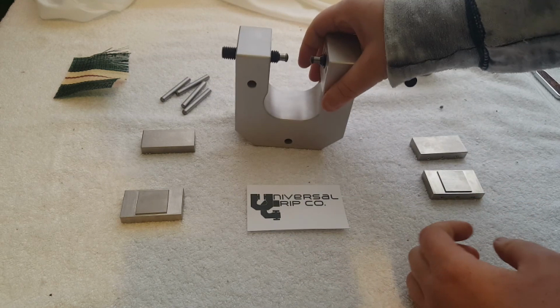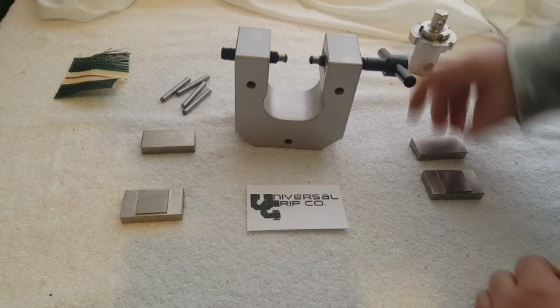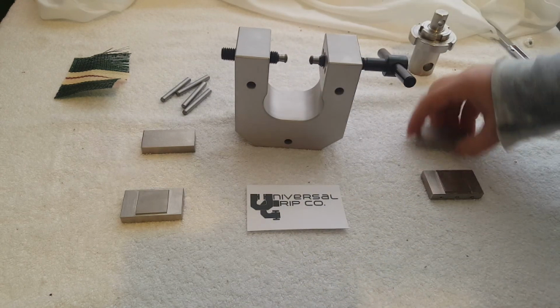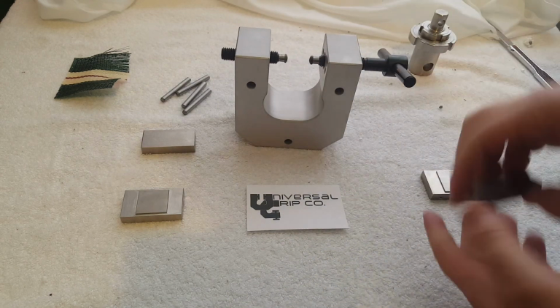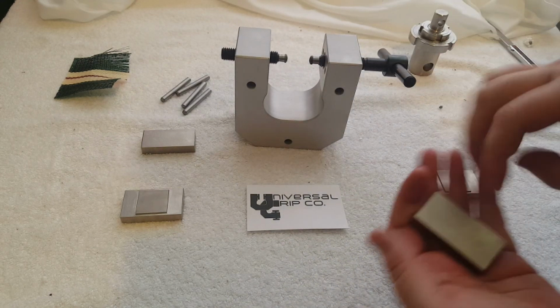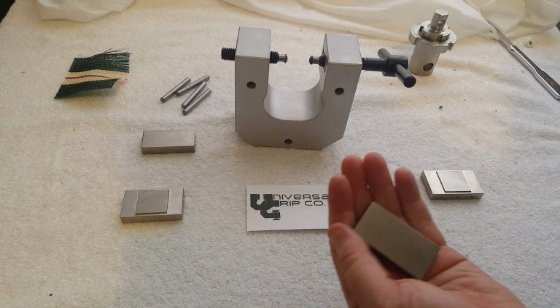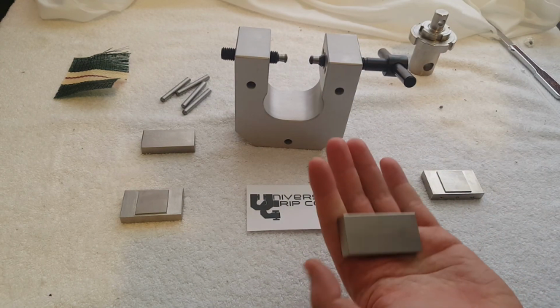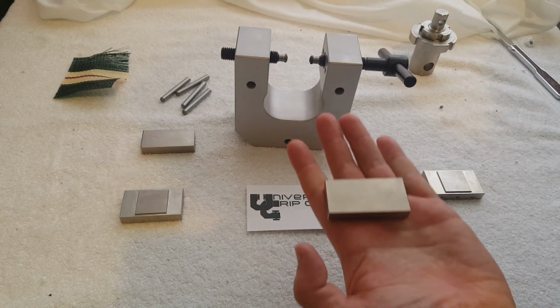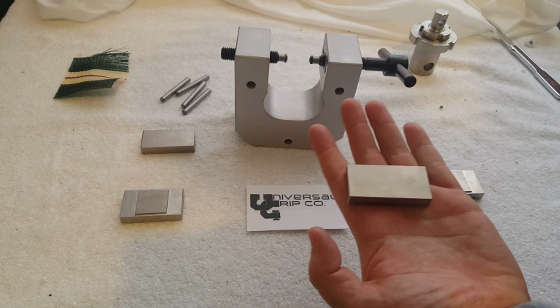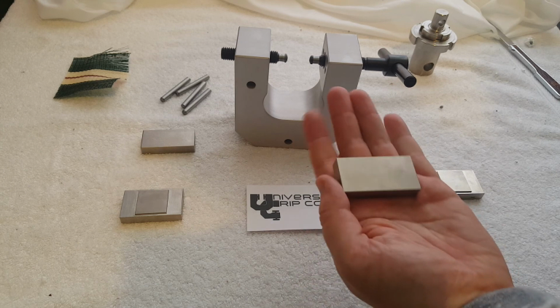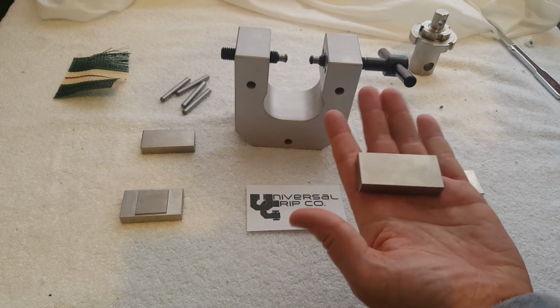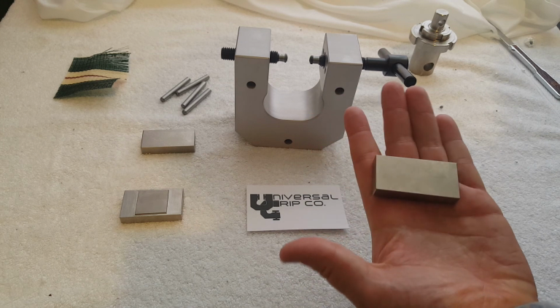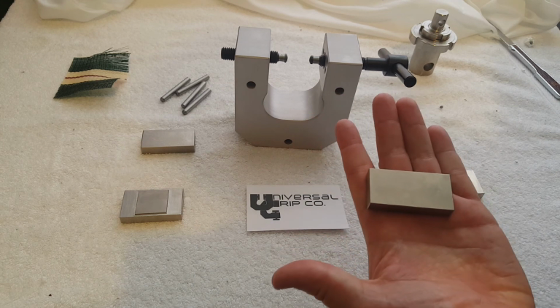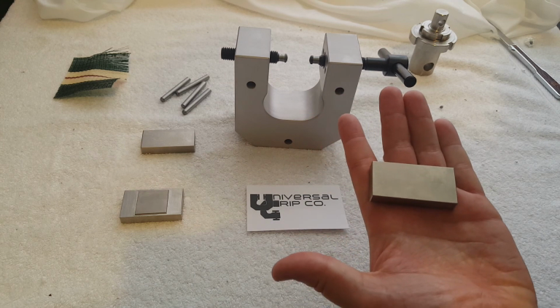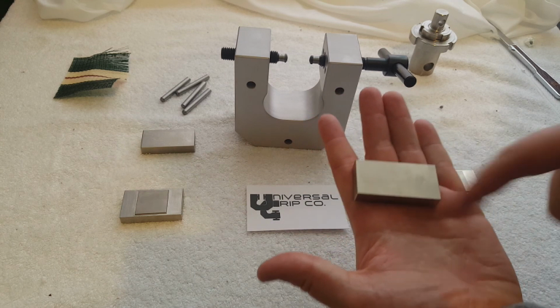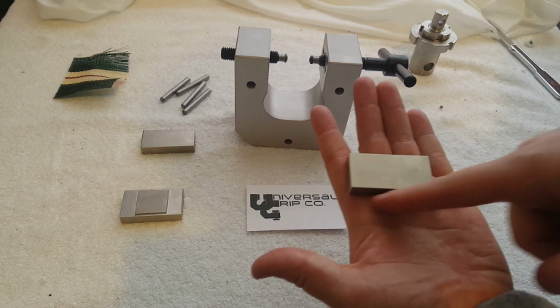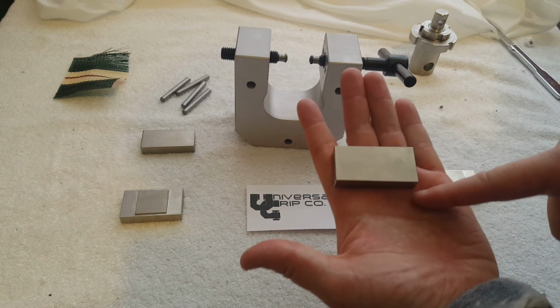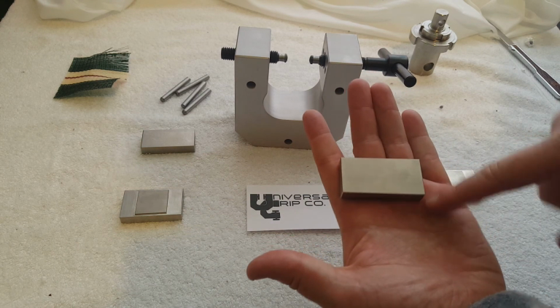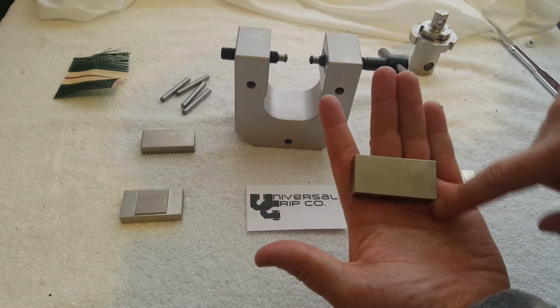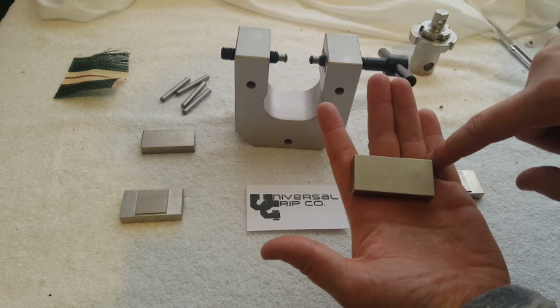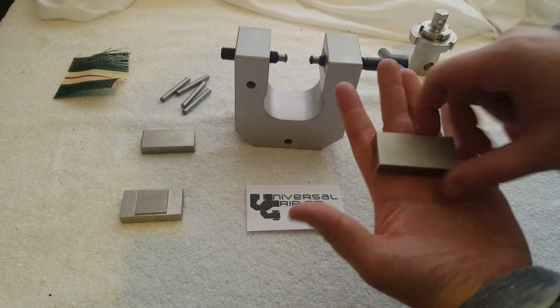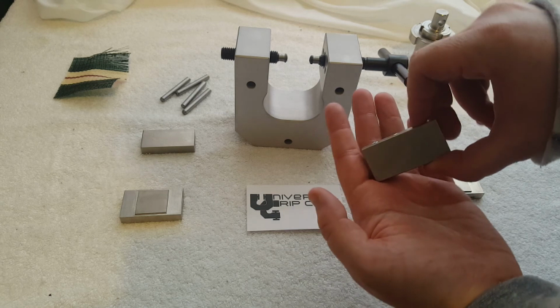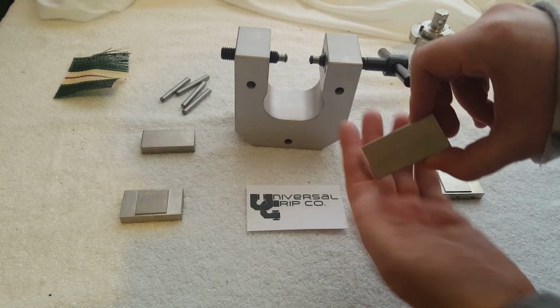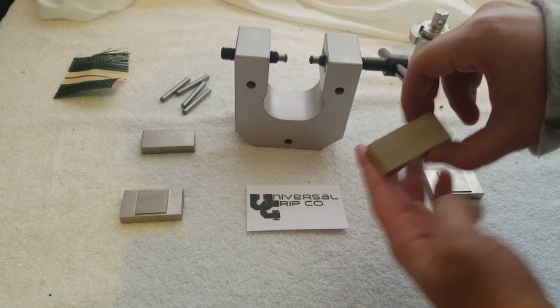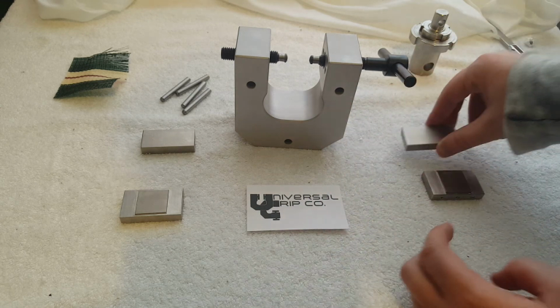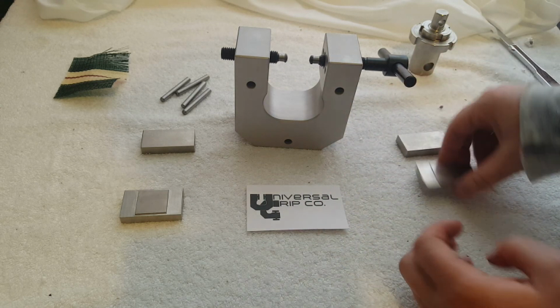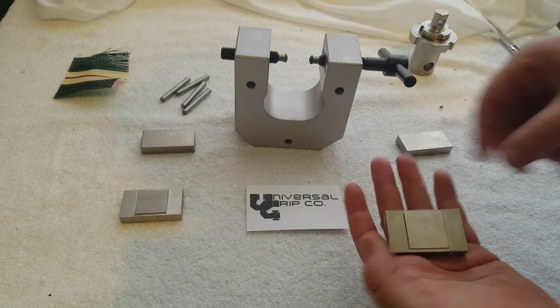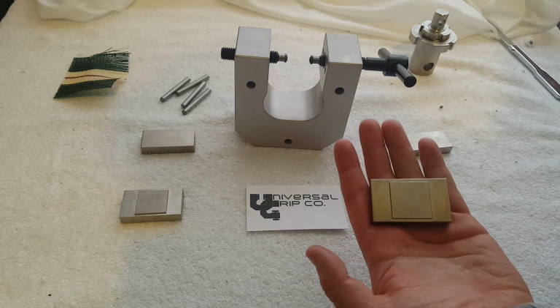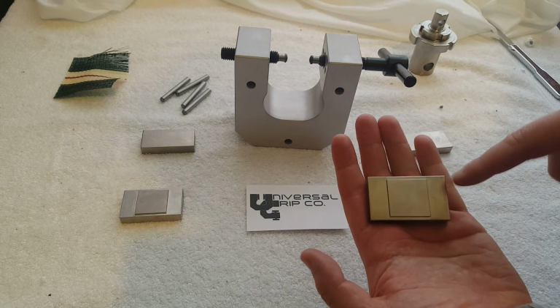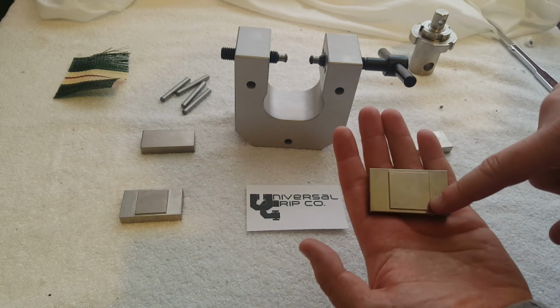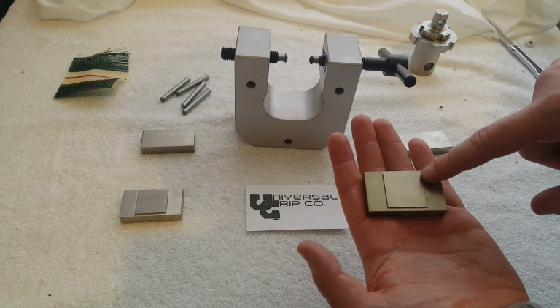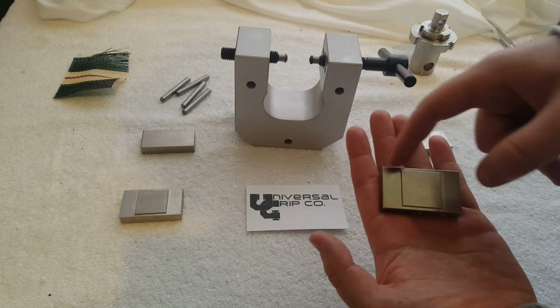The jaws for this test are very specific. The test calls out a 2 inch wide by 1 inch high grip jaw, and then on the other side it's 1 by 1.